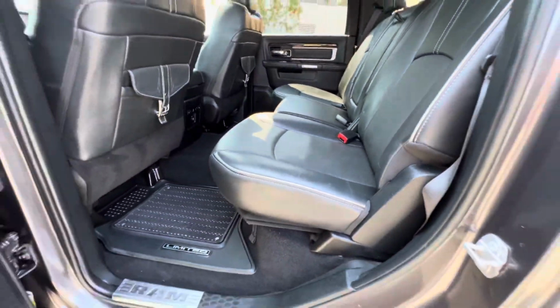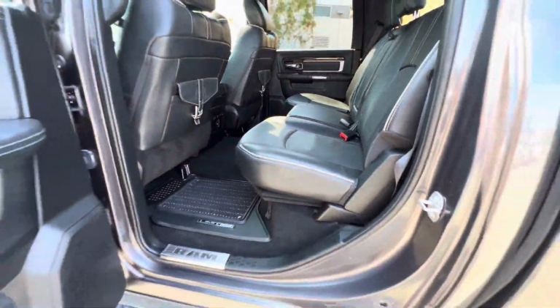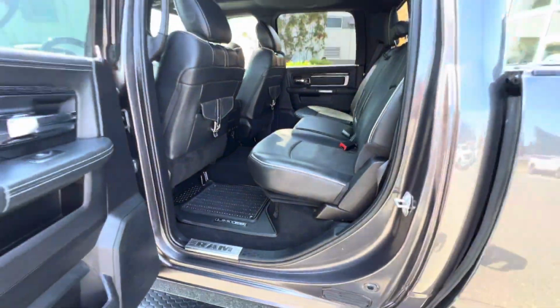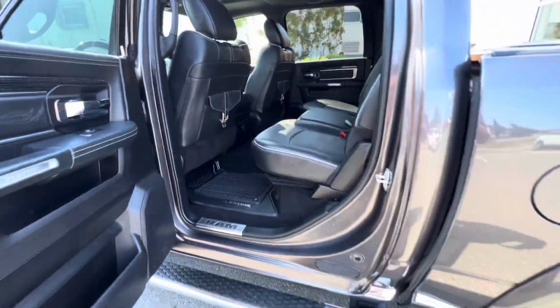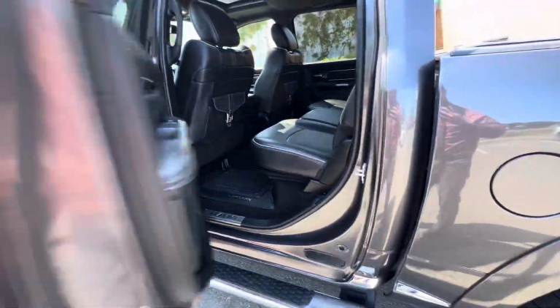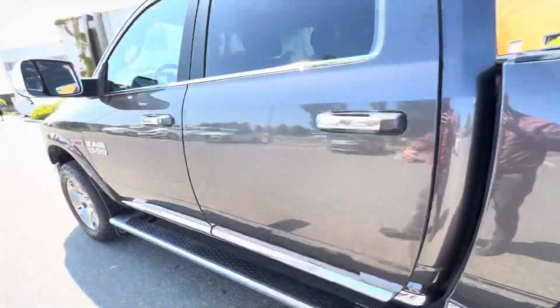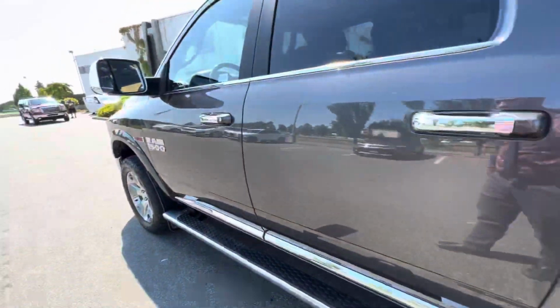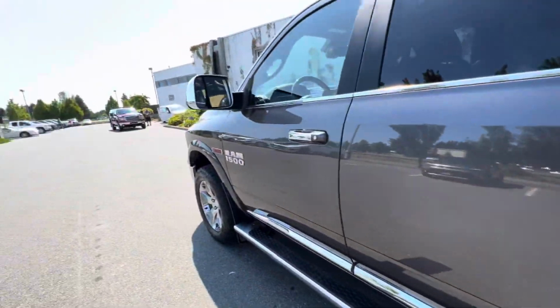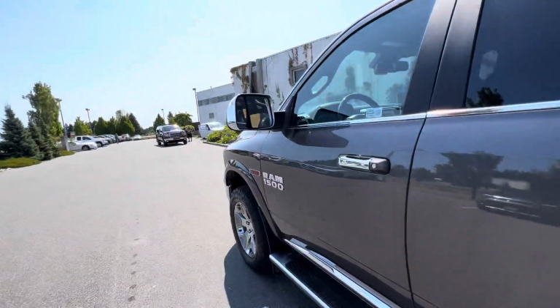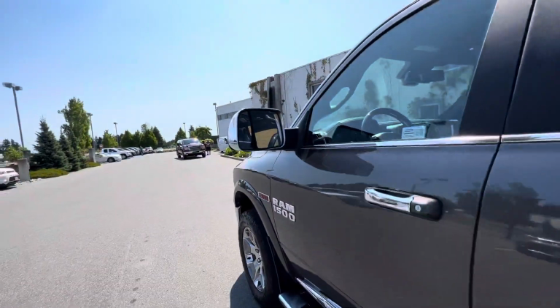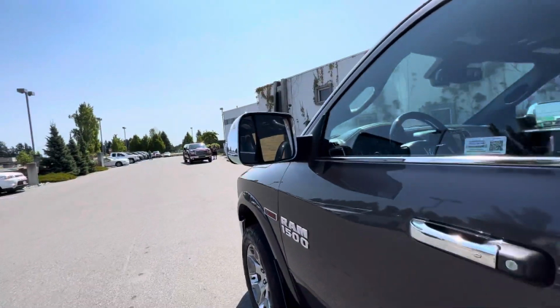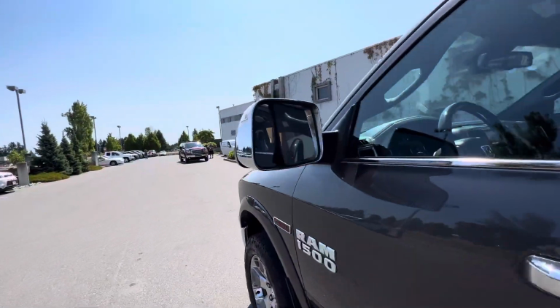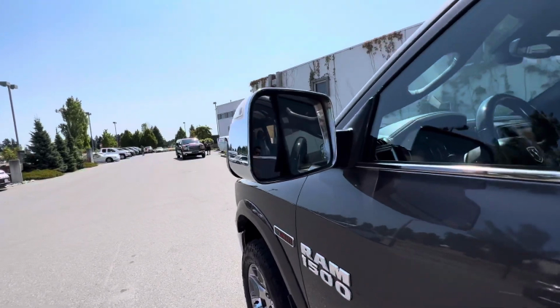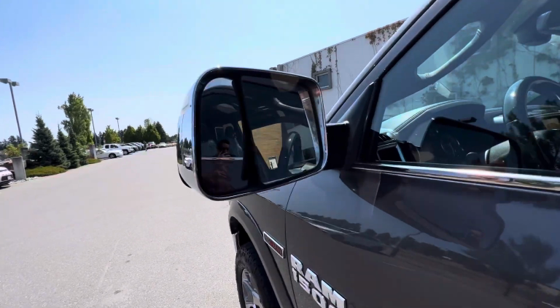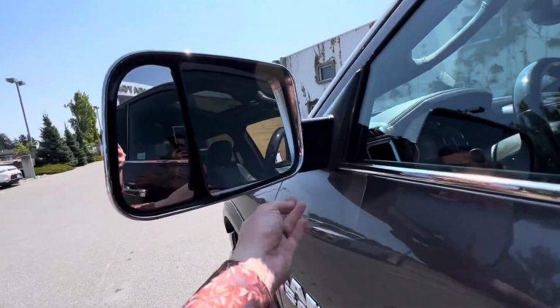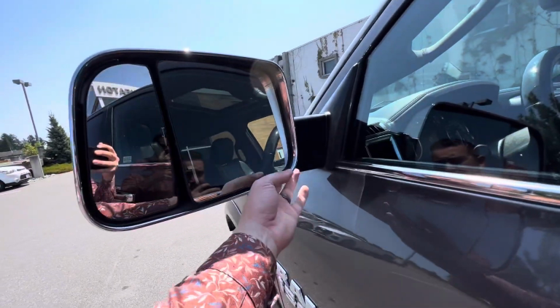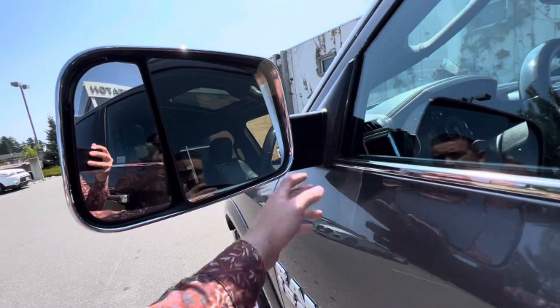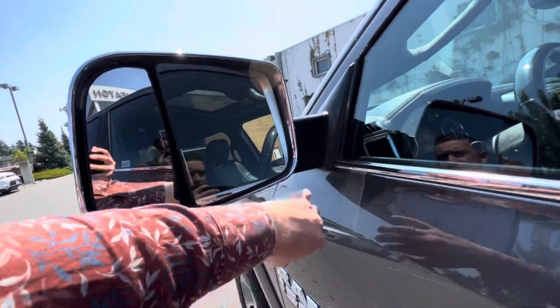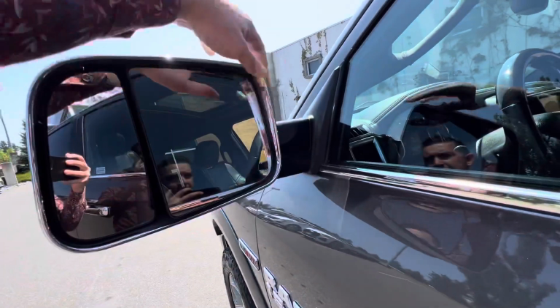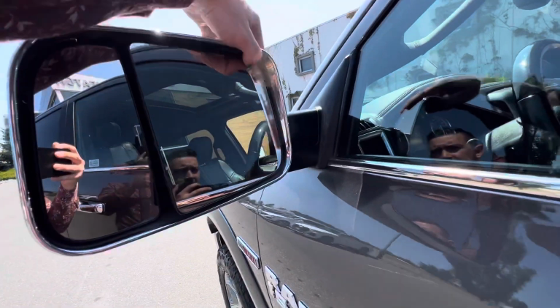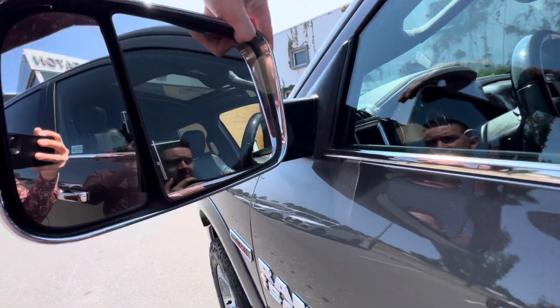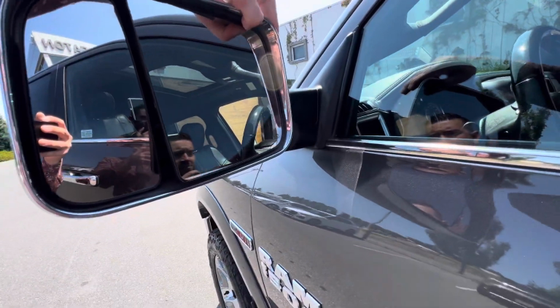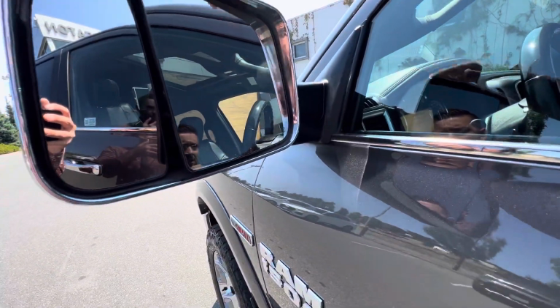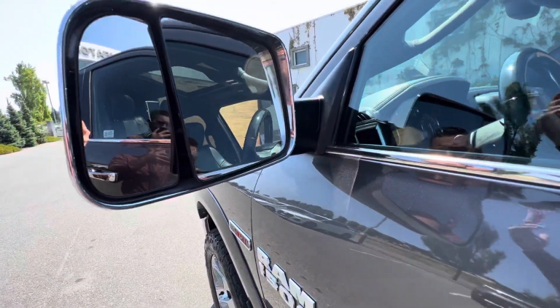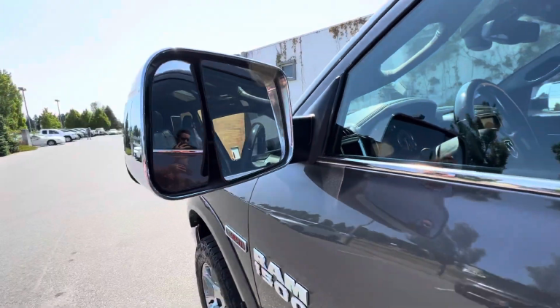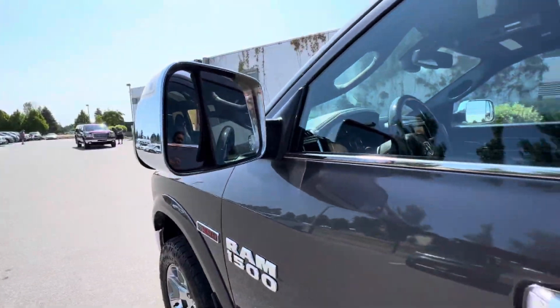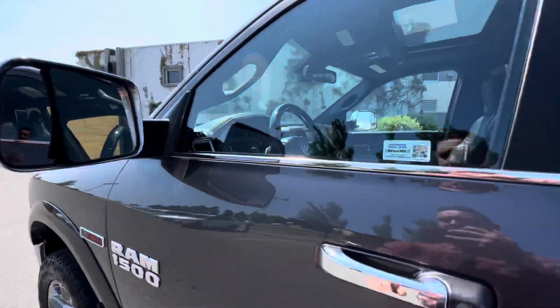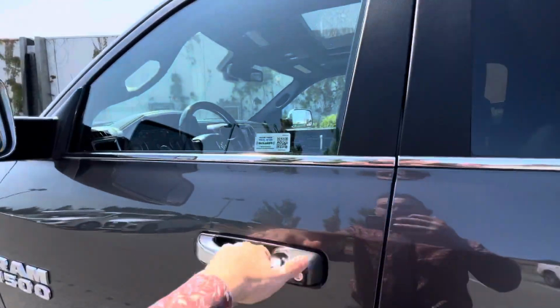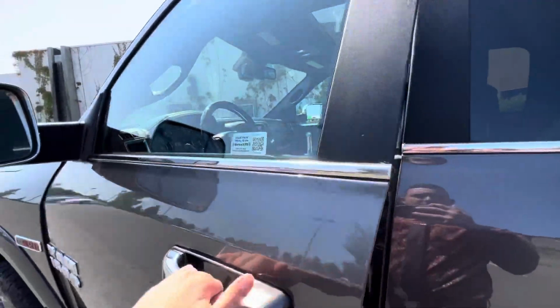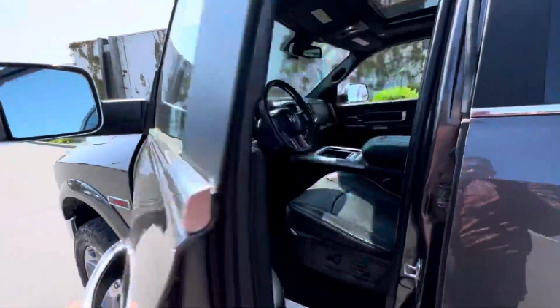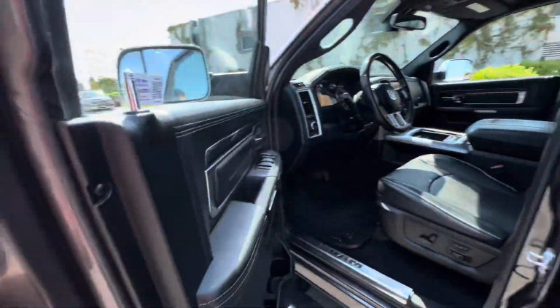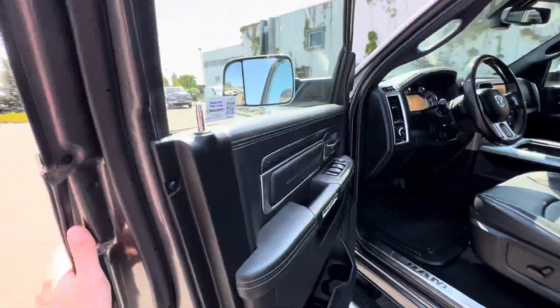There's storage underneath too. We've got heated power mirrors that fold up for trailering, so you can fold them in when you need to tow something. Keyless entry as well.